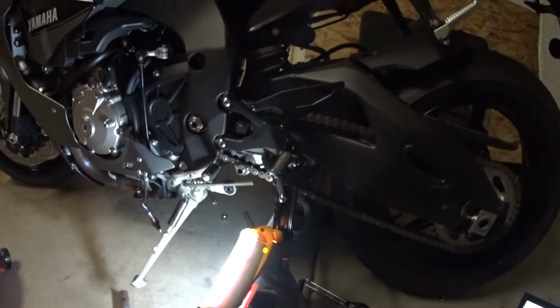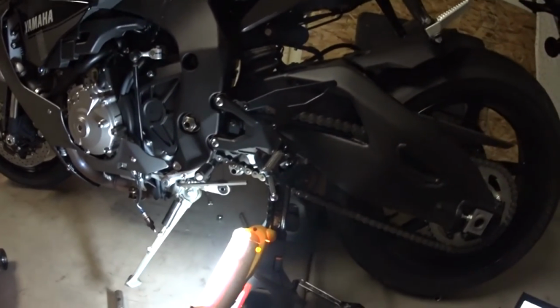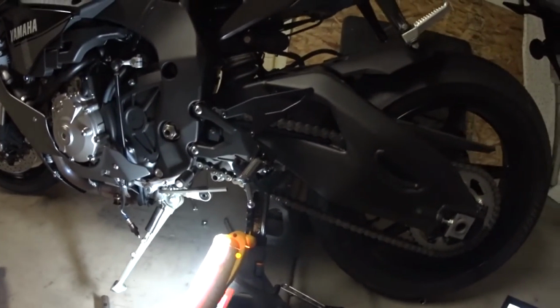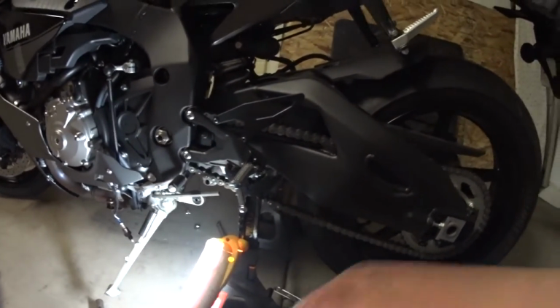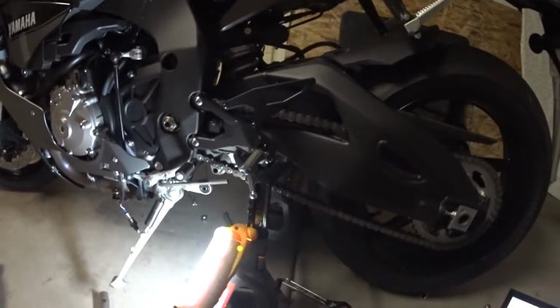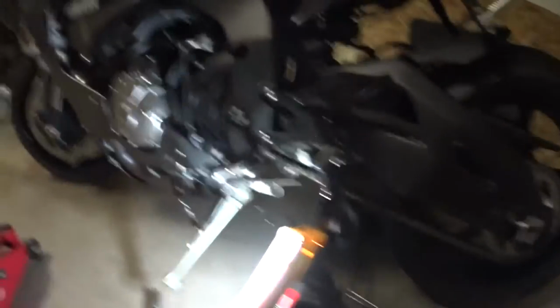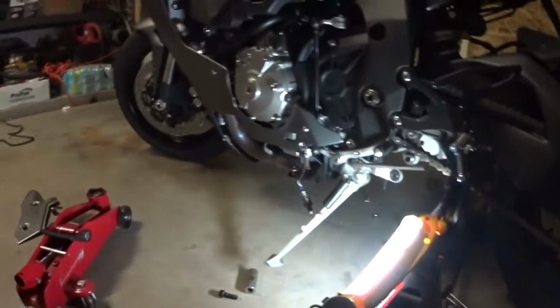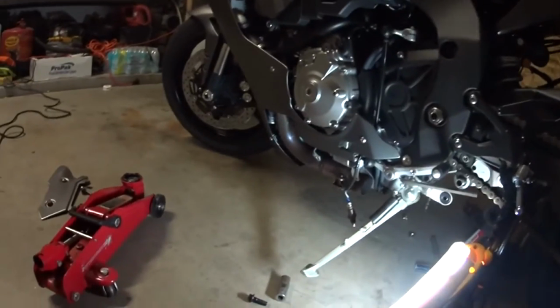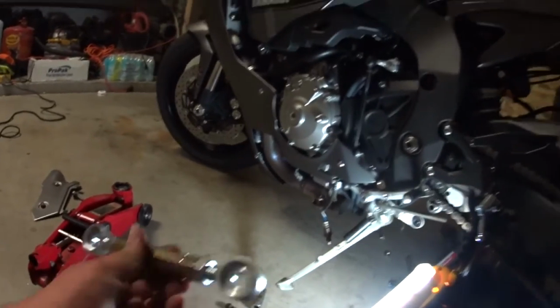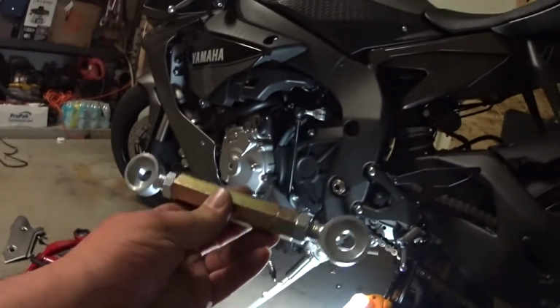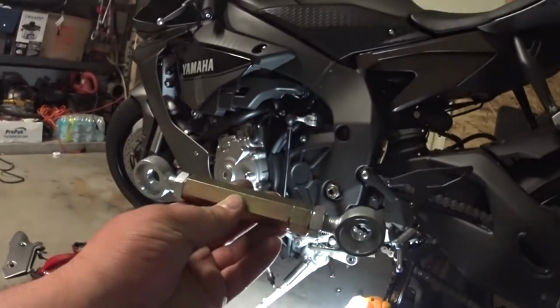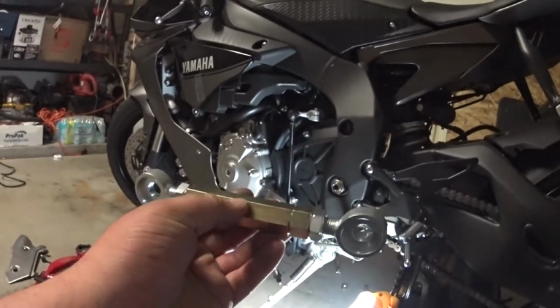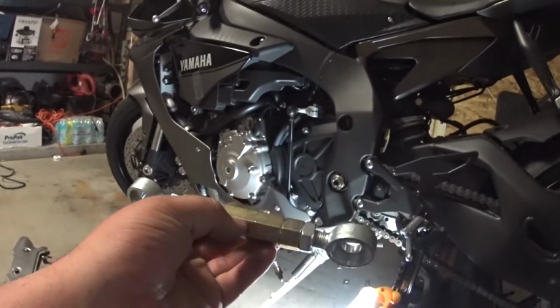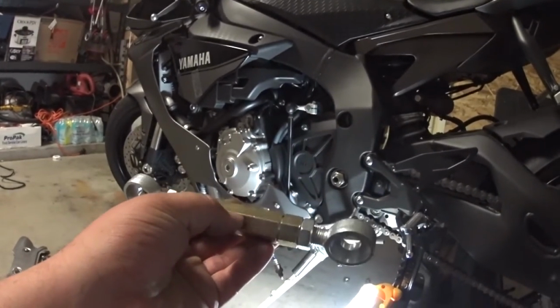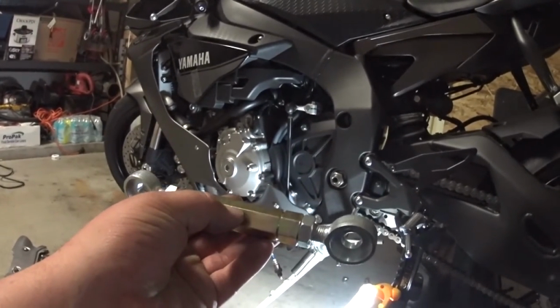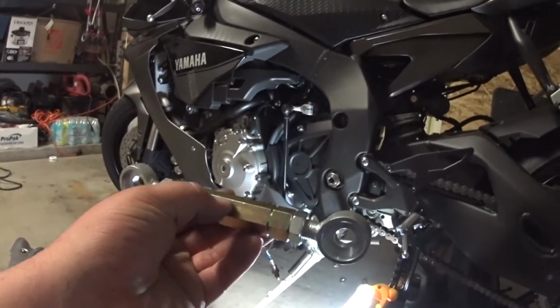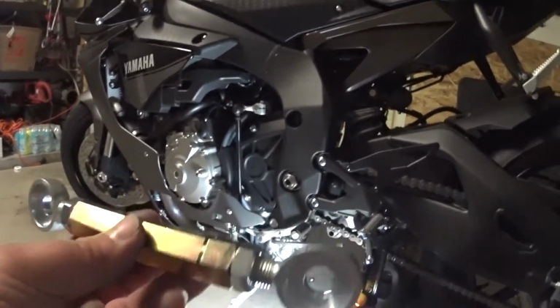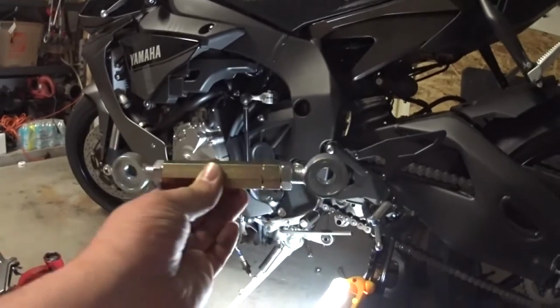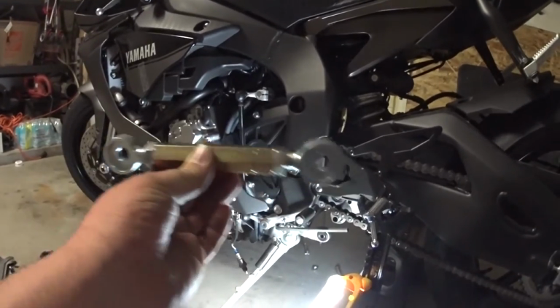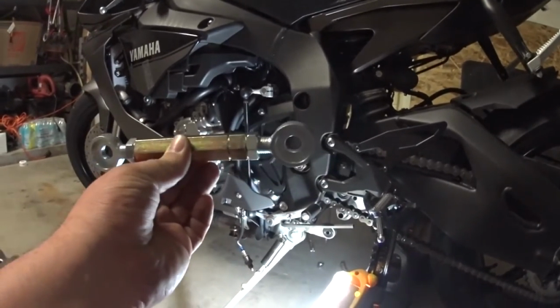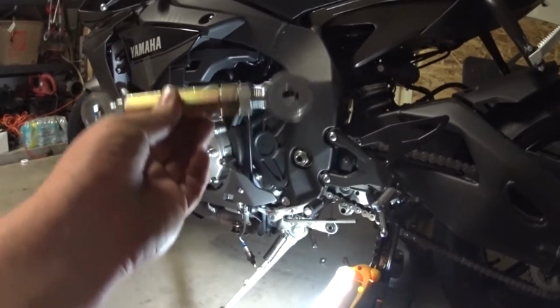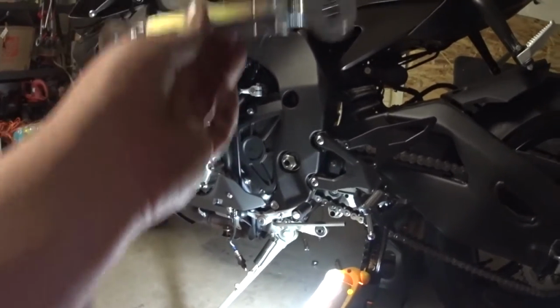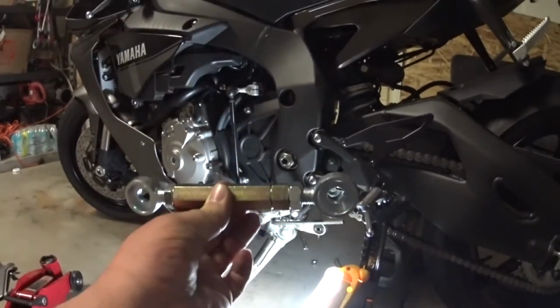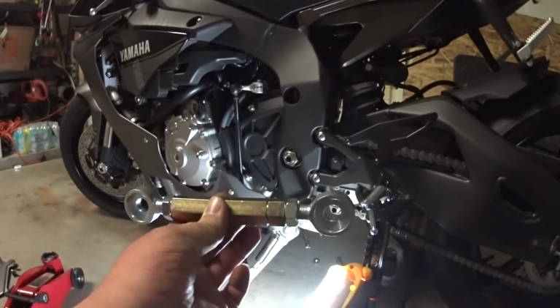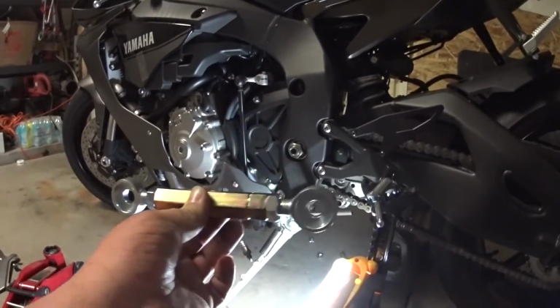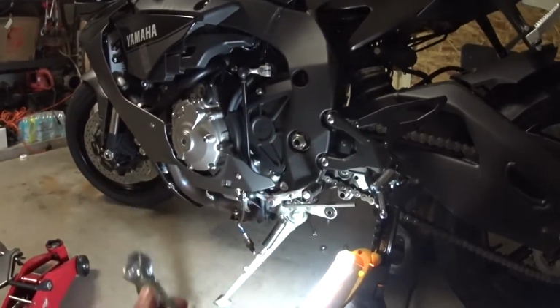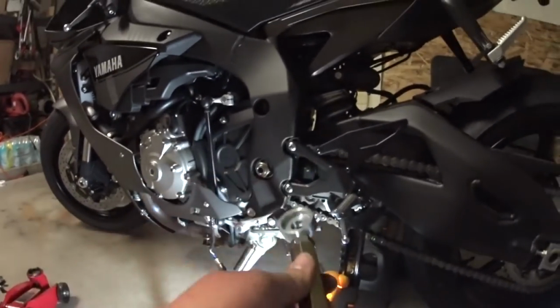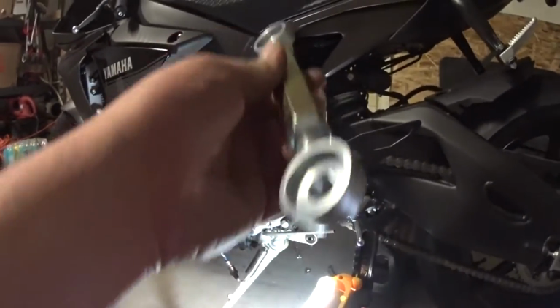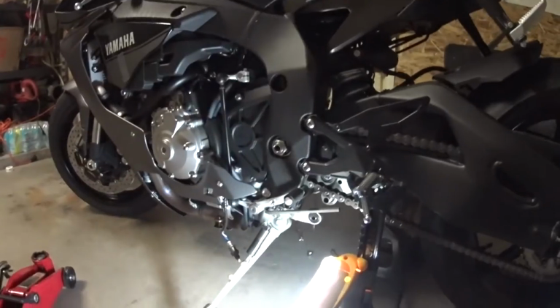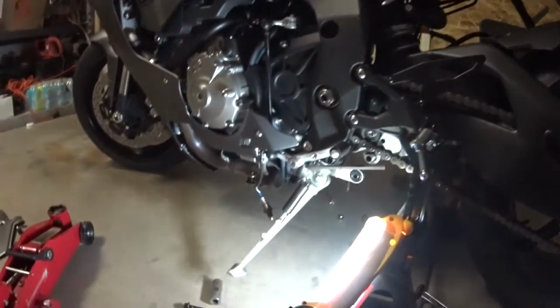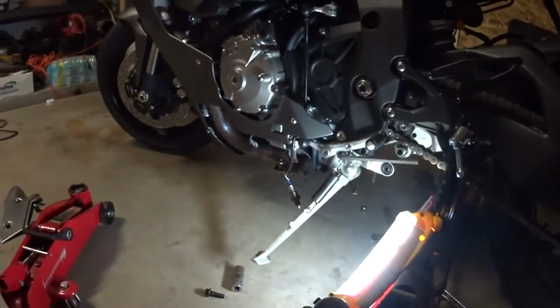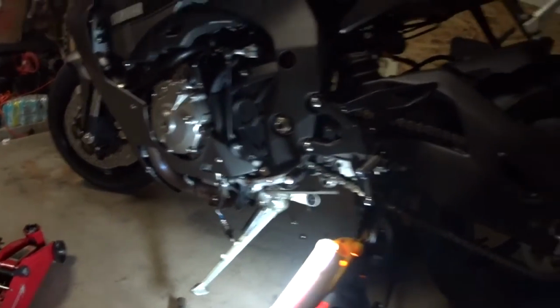We'll take the bike off the jack stands and then lower it. All we have to do is get a crescent wrench and turn this middle turnbuckle to make these longer, which will lower the bike because it's pushing up on the suspension.